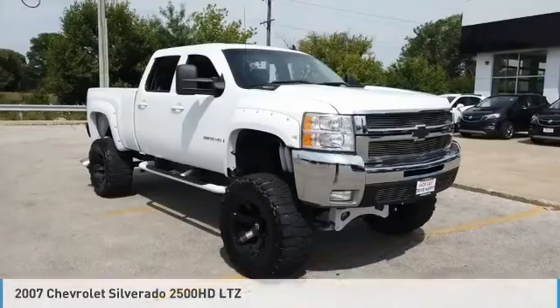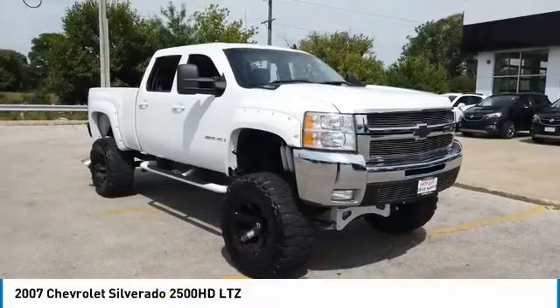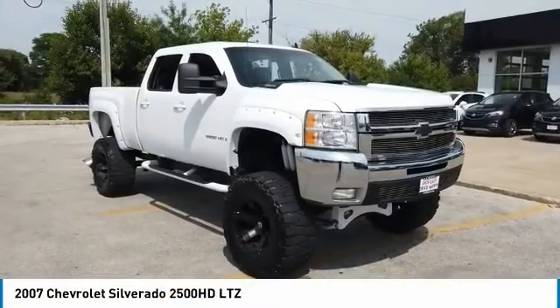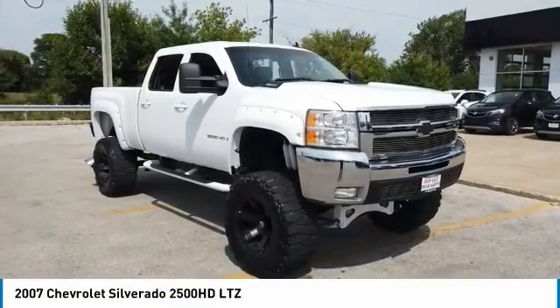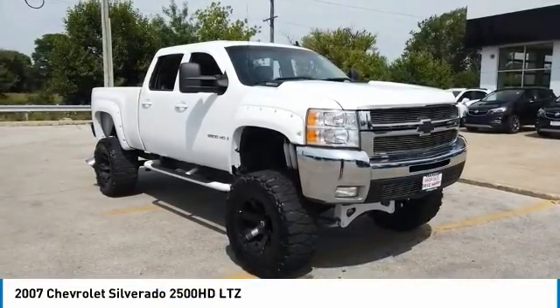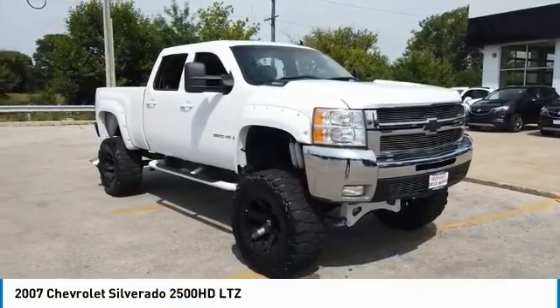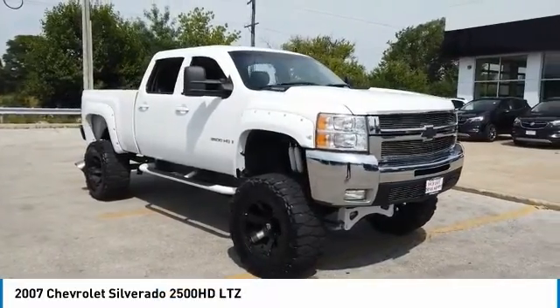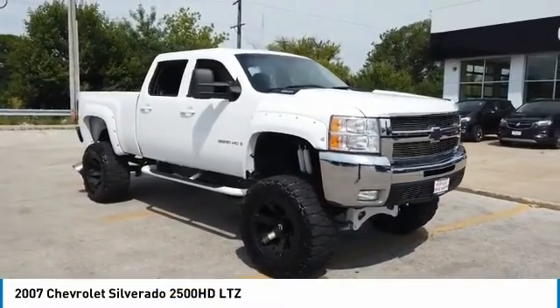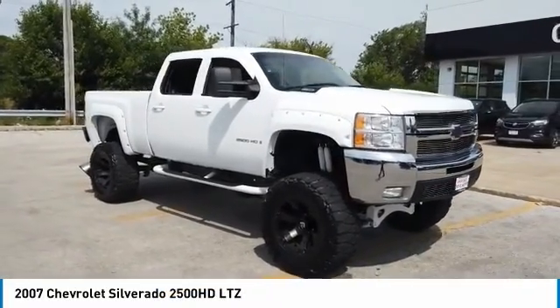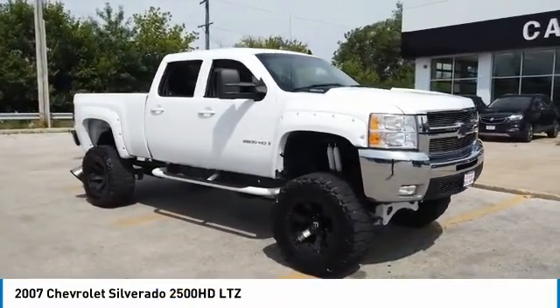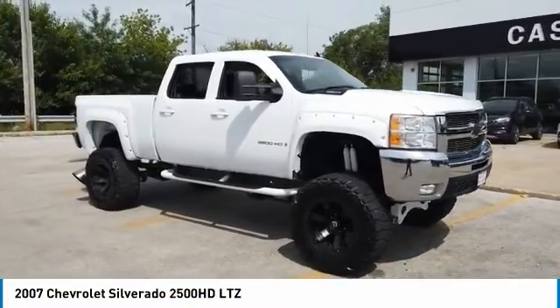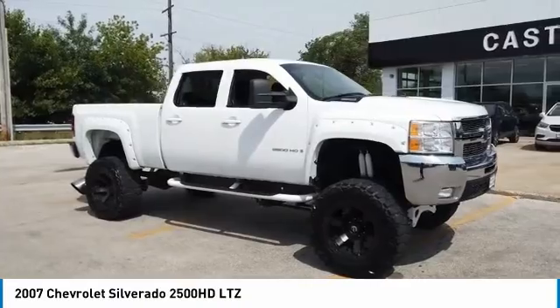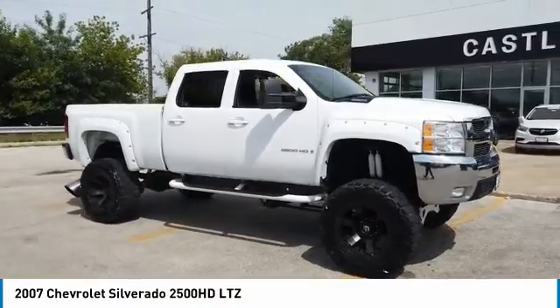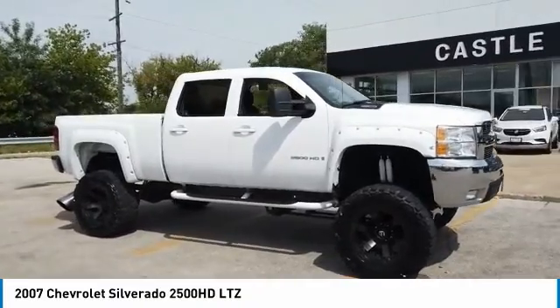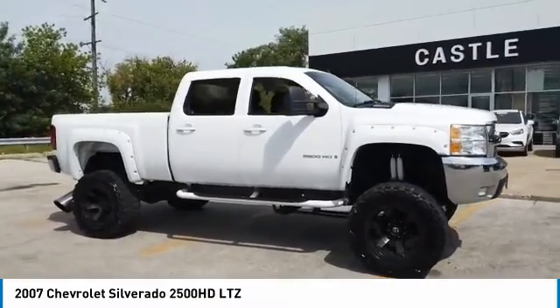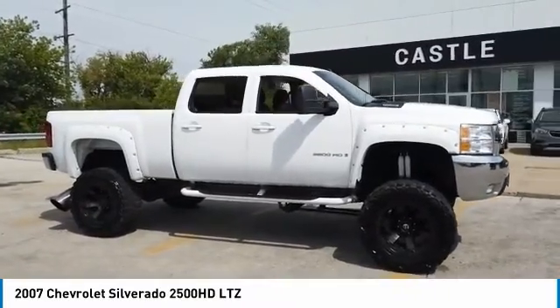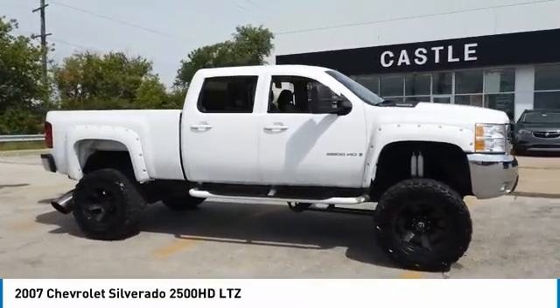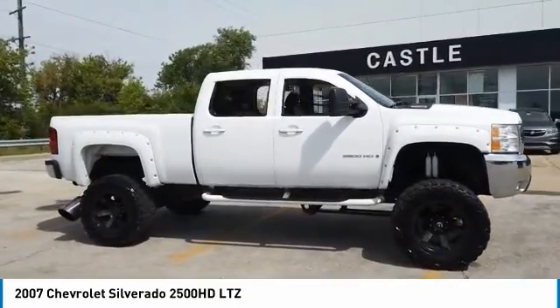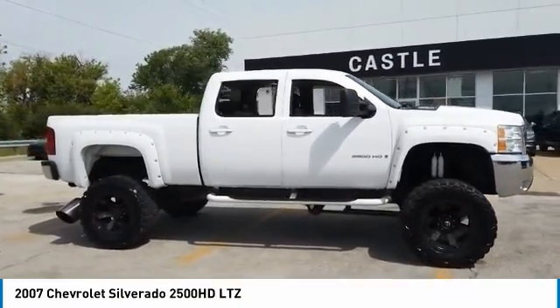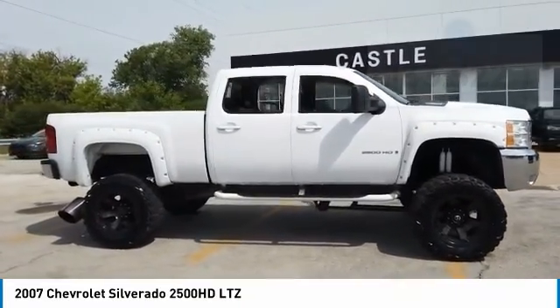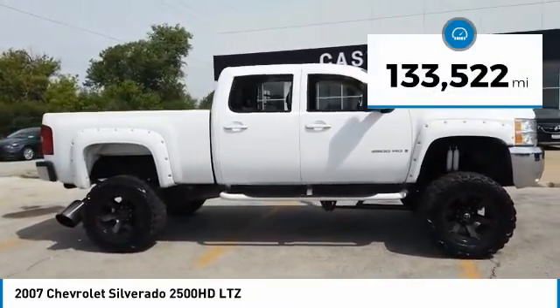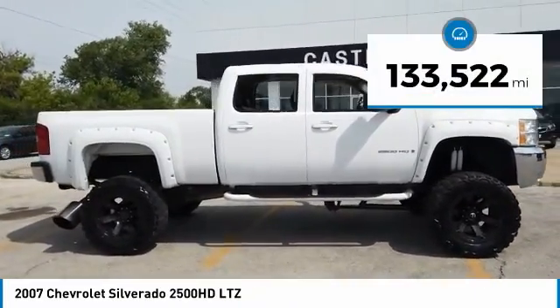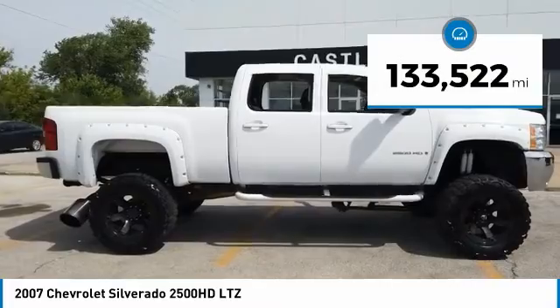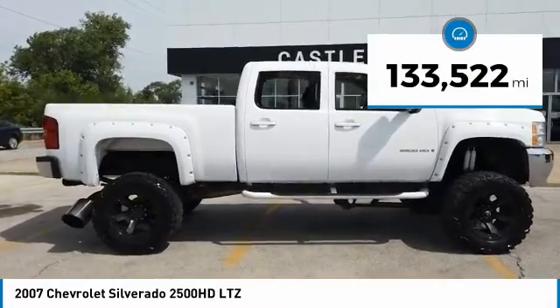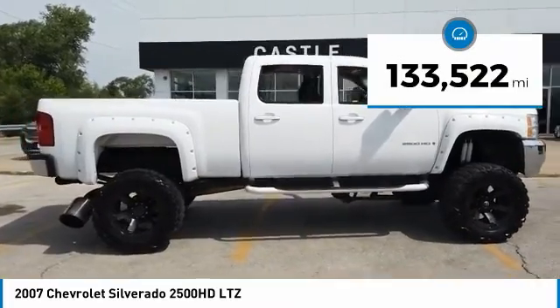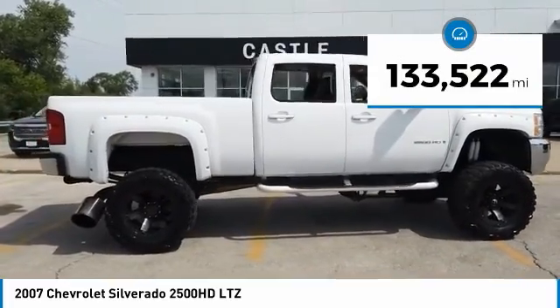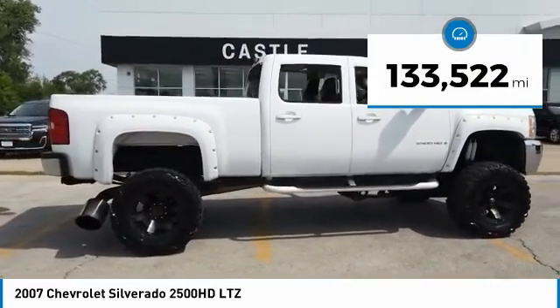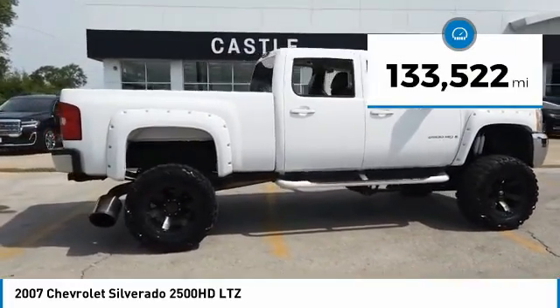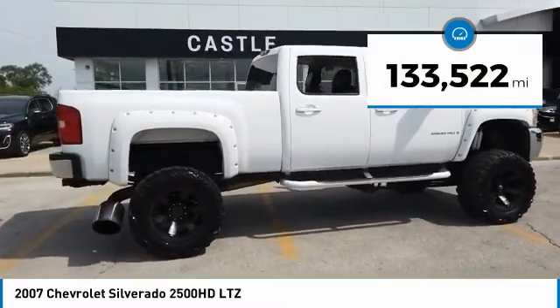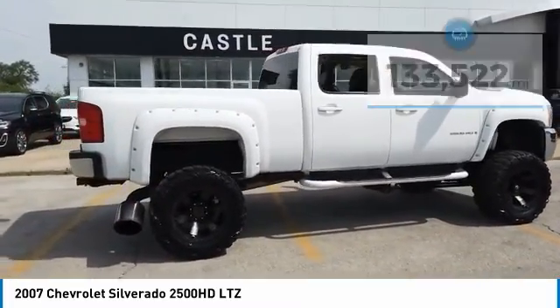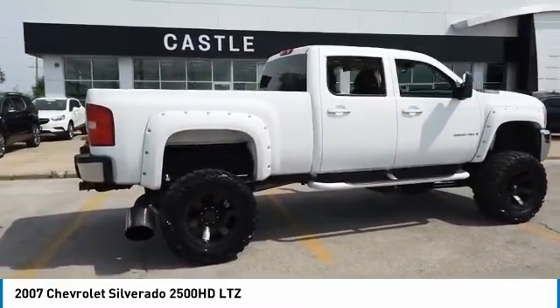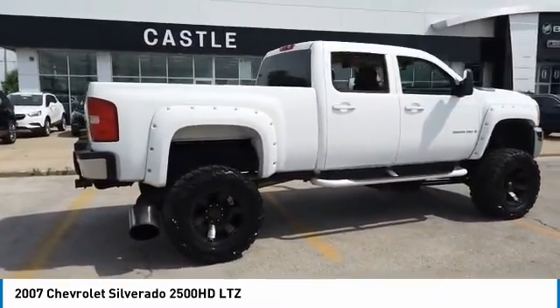We are pleased to show you the 2007 Silverado 2500 HD. This pickup truck pulls unlike any other. This vehicle has less than 135,000 miles. Here are some of this vehicle's great options.